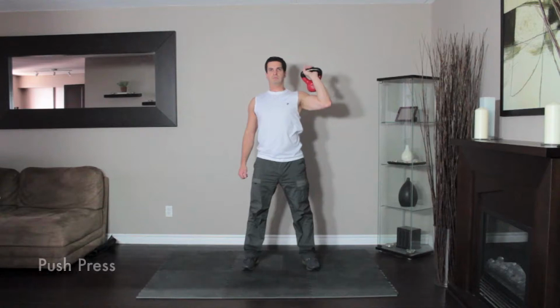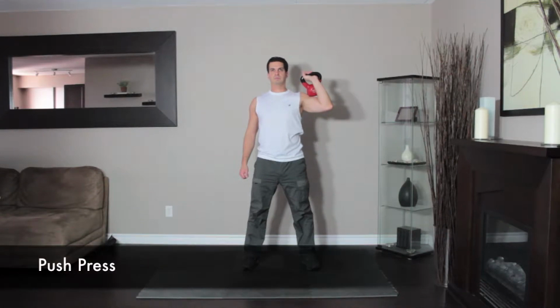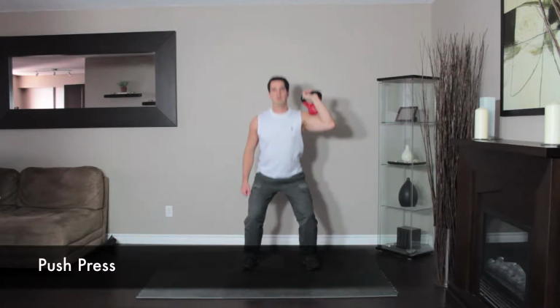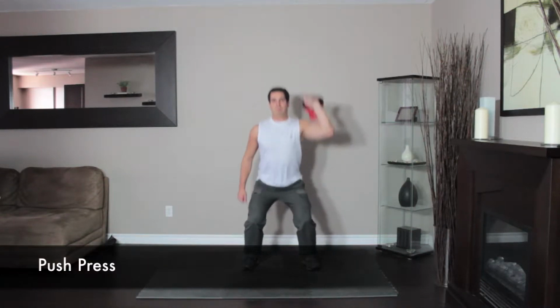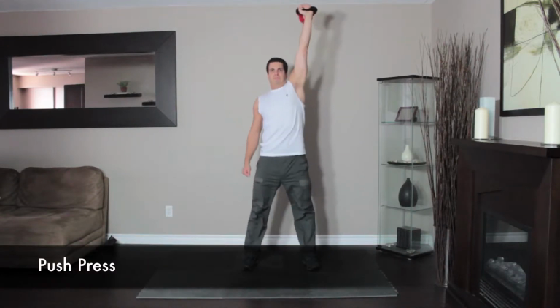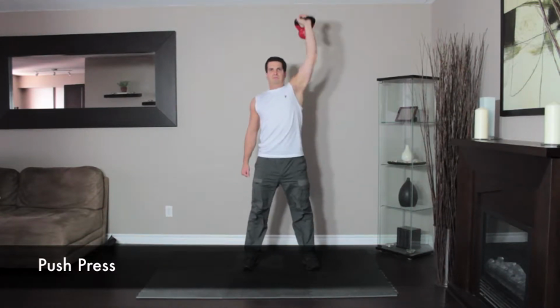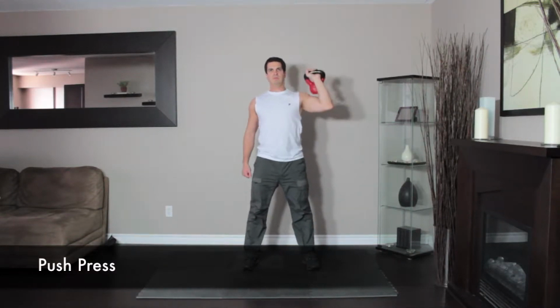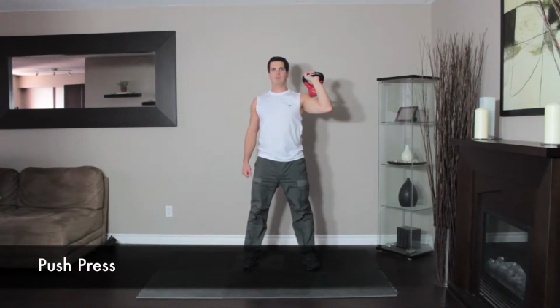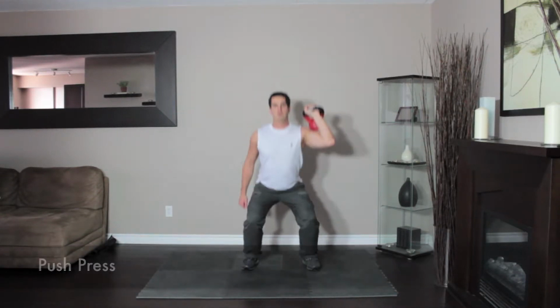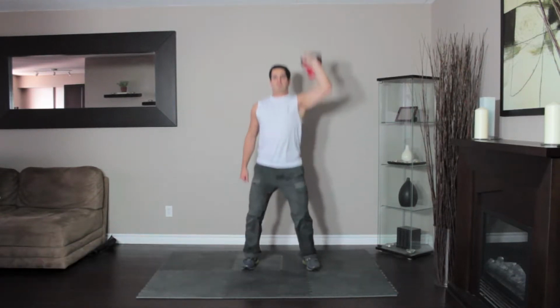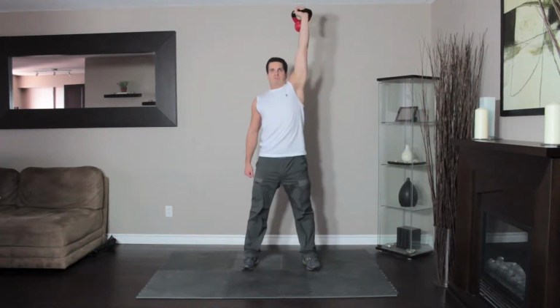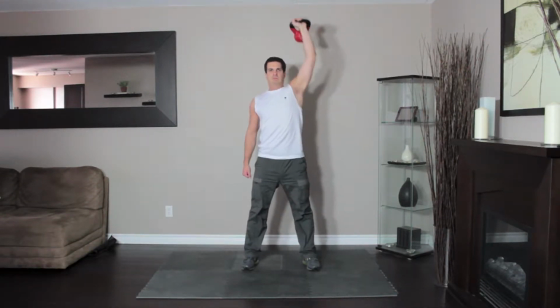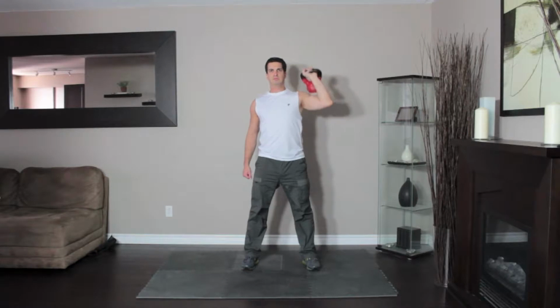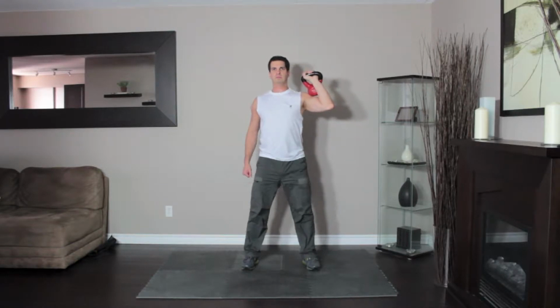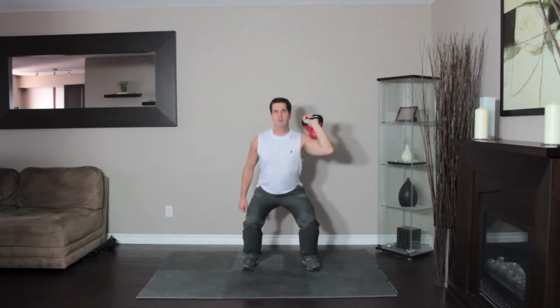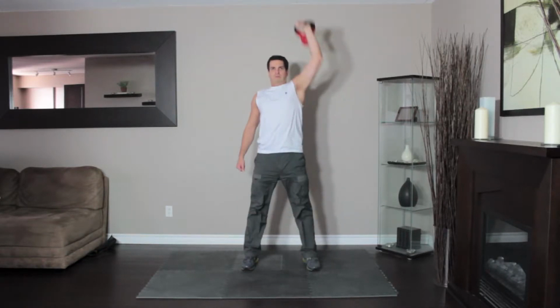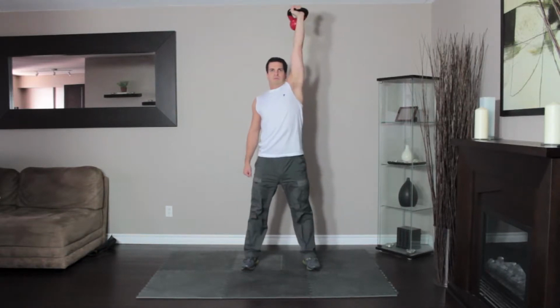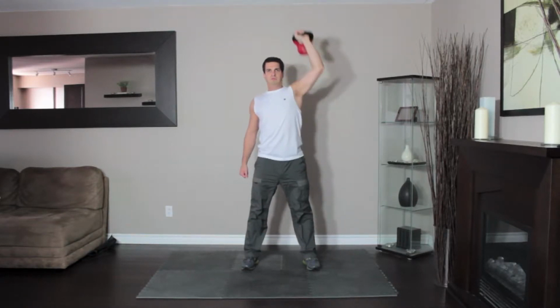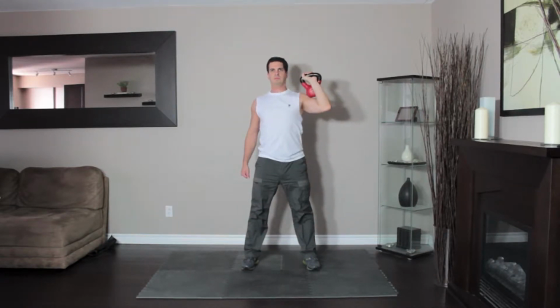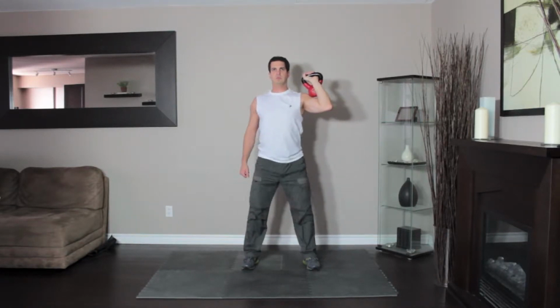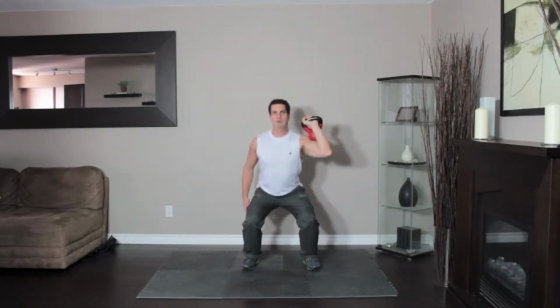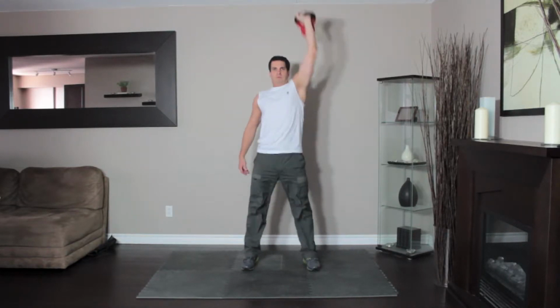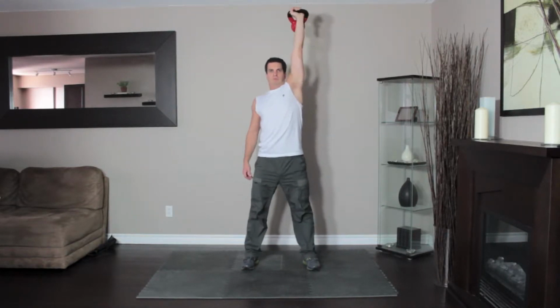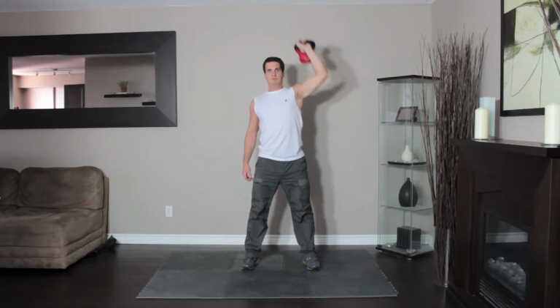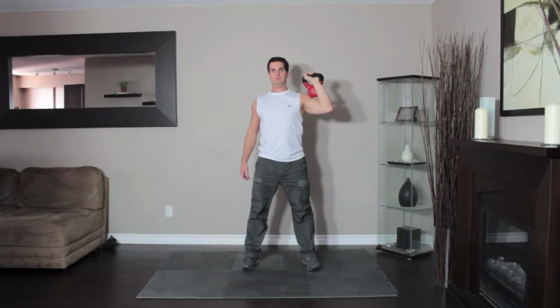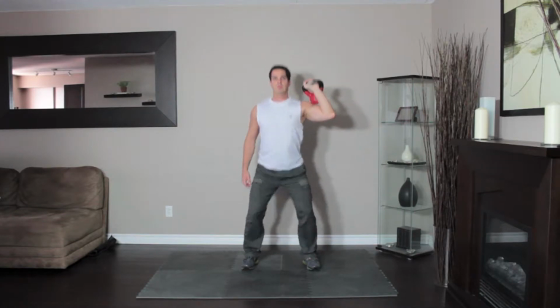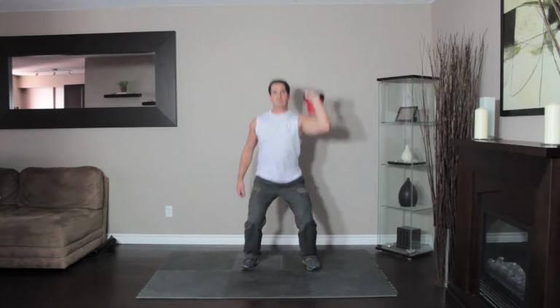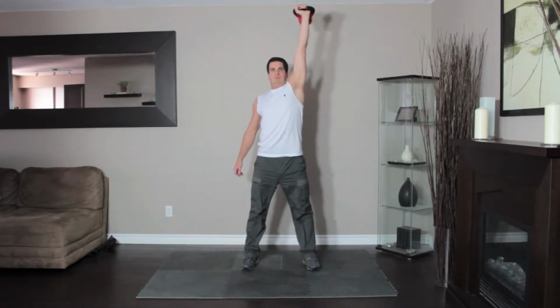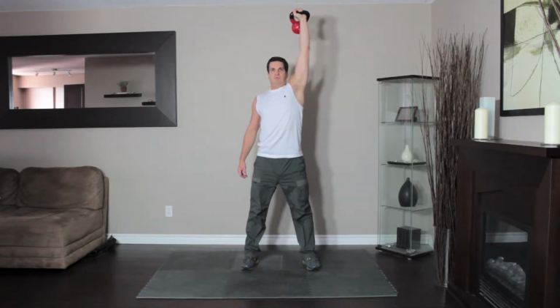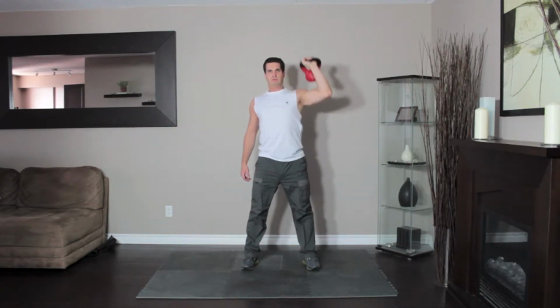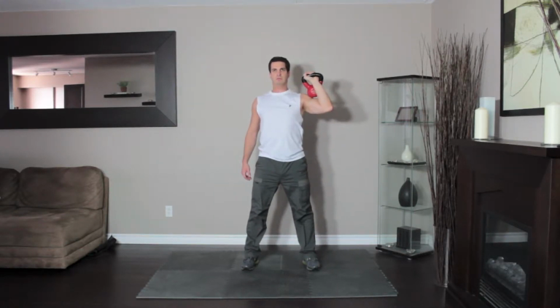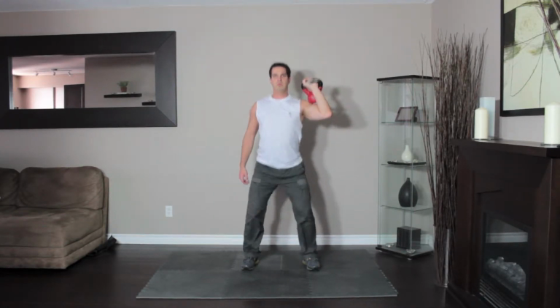Hold a kettlebell next to your shoulder. This will be the starting position. Dip your body by bending the knees, keeping your torso upright. Immediately reverse direction, driving through your heels to press the kettlebell overhead. Lock out by extending the arms and lower the weight to perform the next repetition.